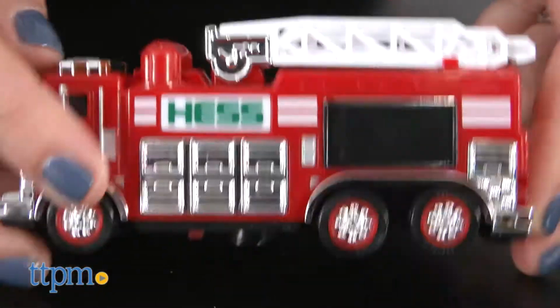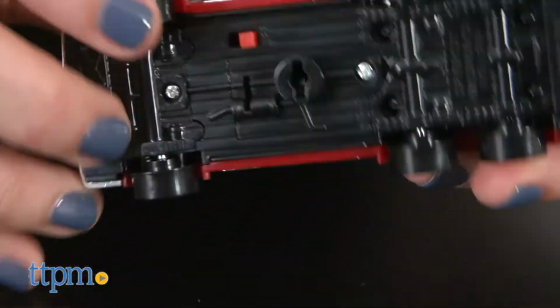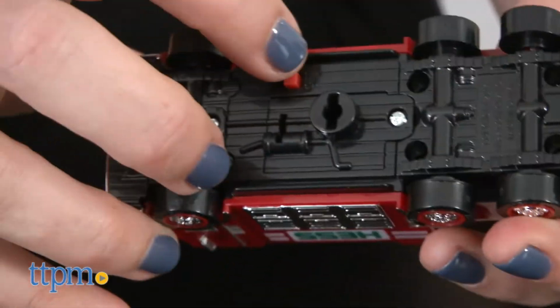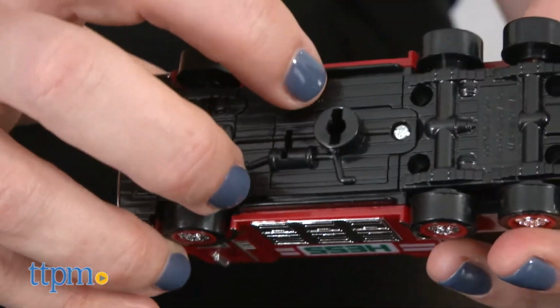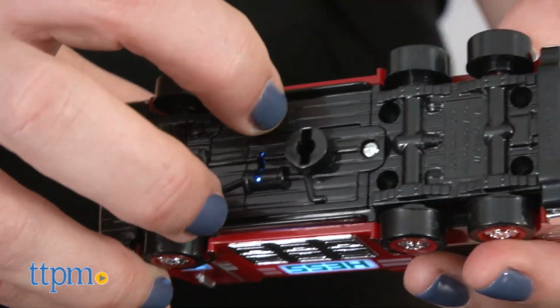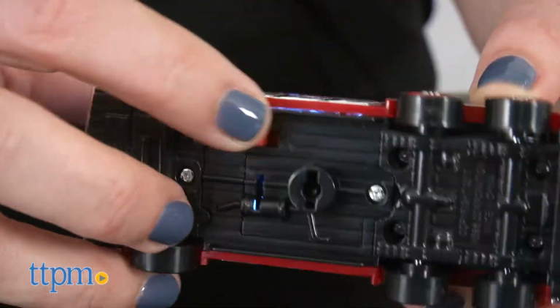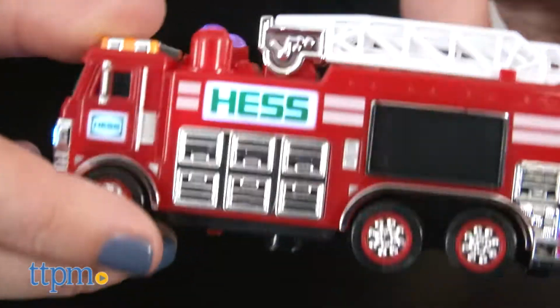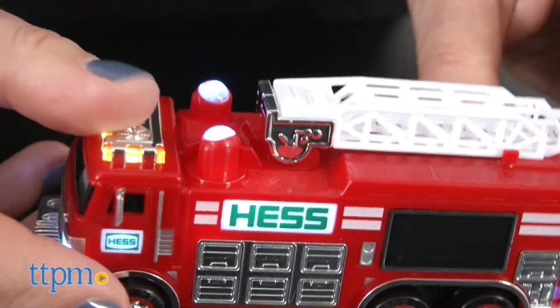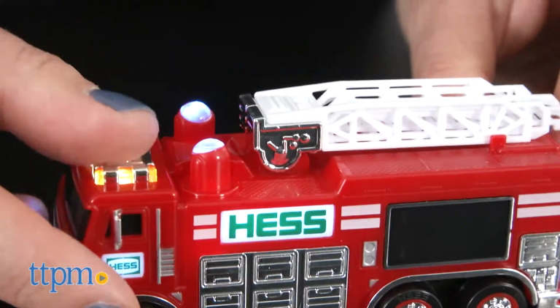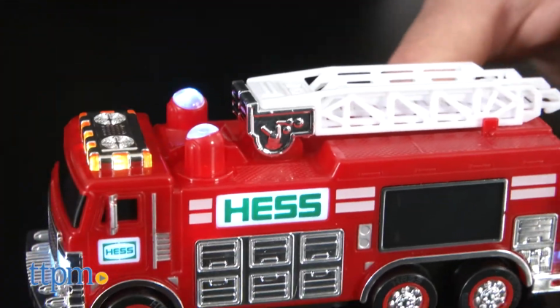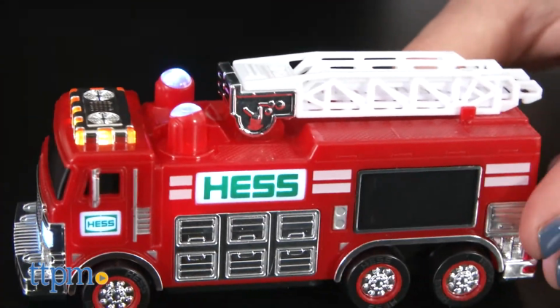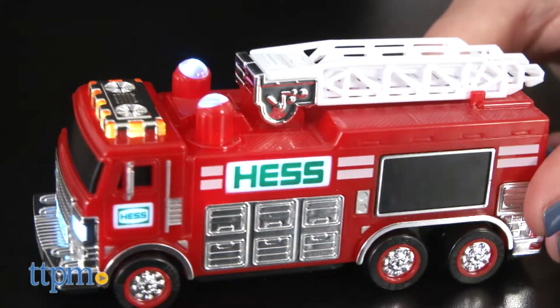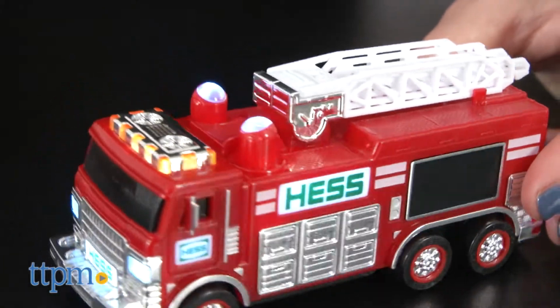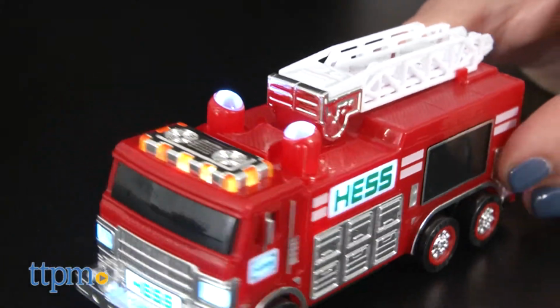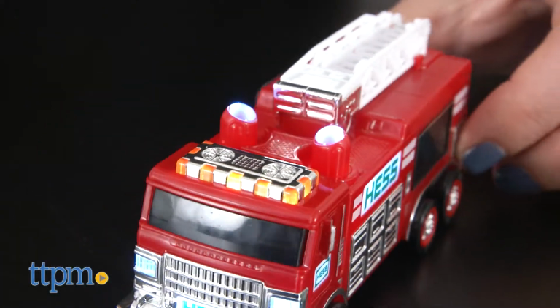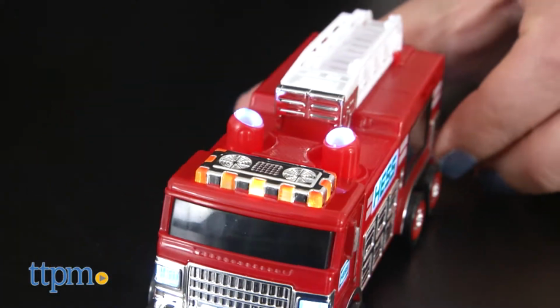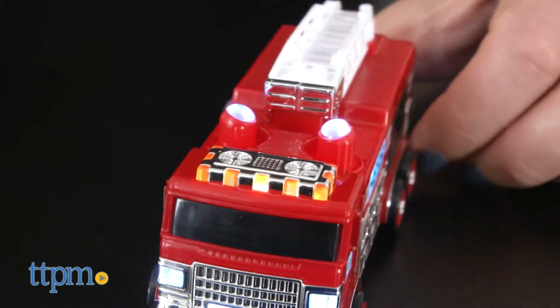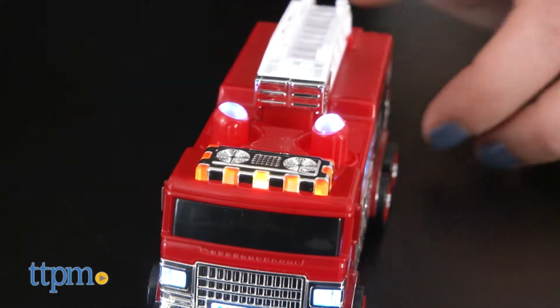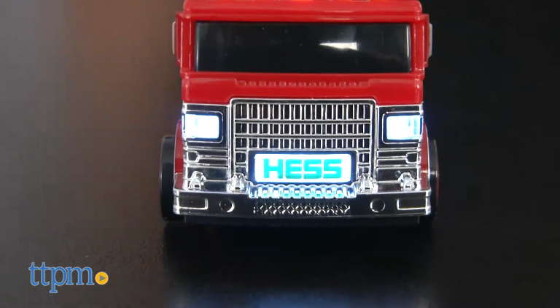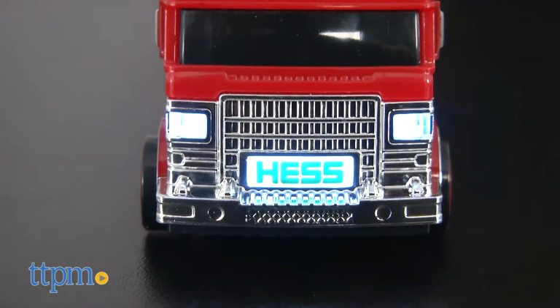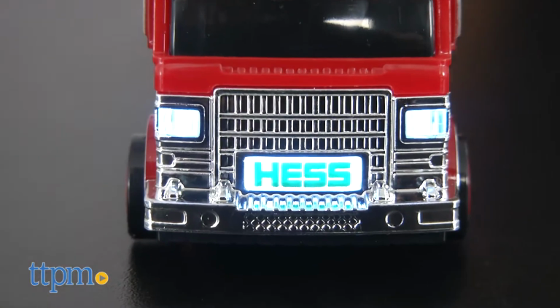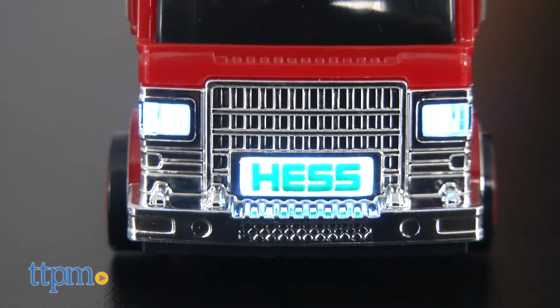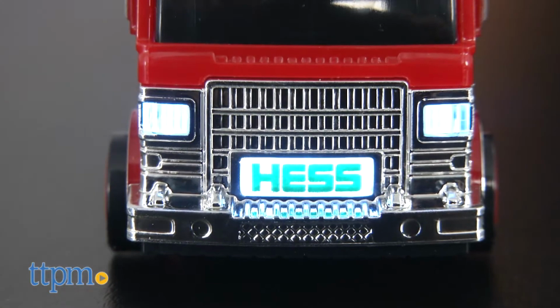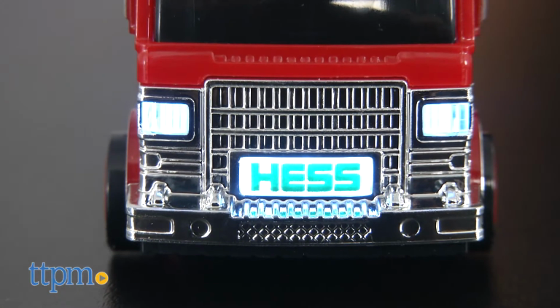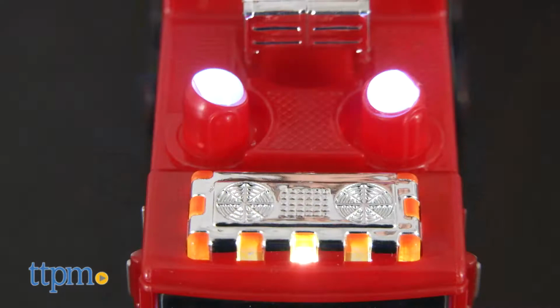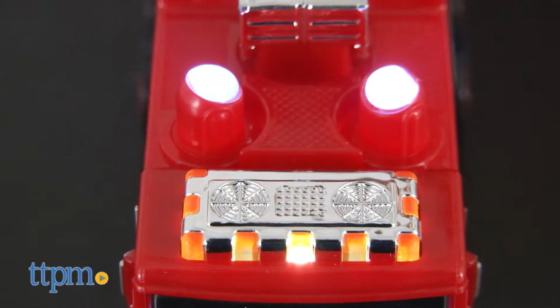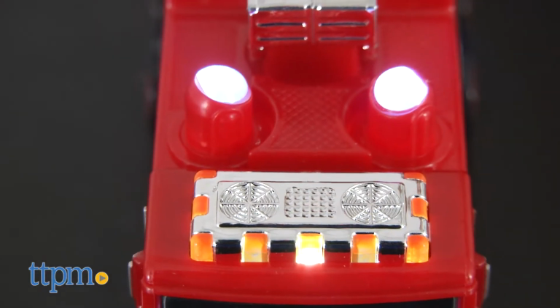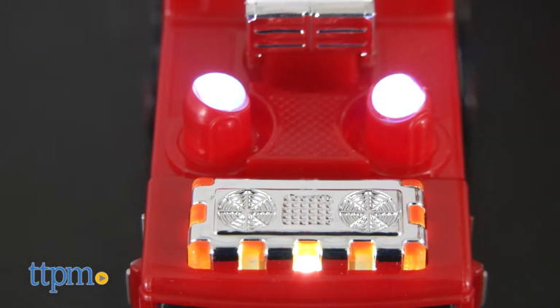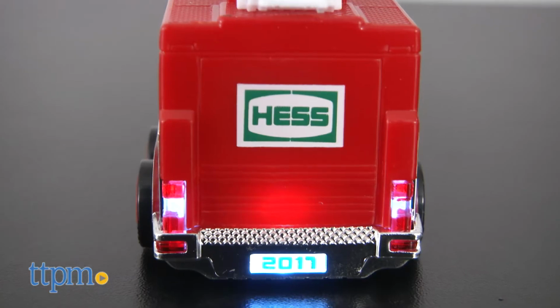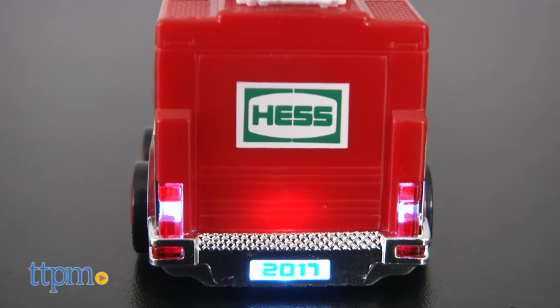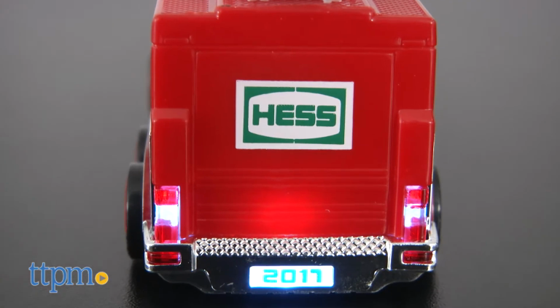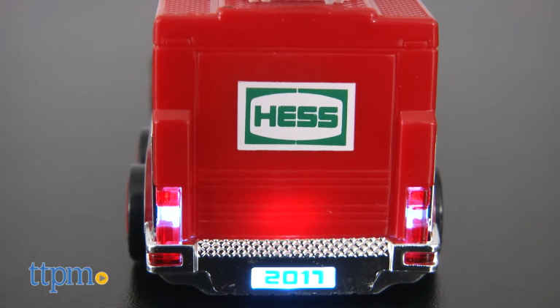The red emergency truck has 23 total lights including top-mounted searchlights, a ladder that extends, and chrome details on the grille, bumpers, wheels, sides, and more.